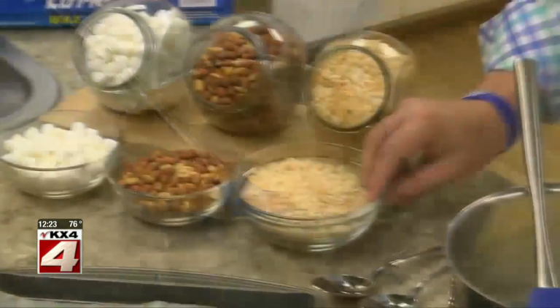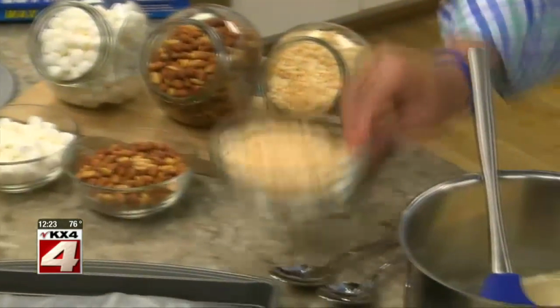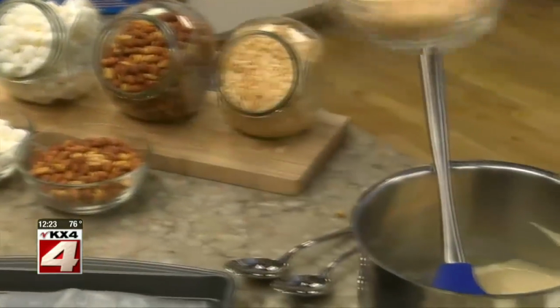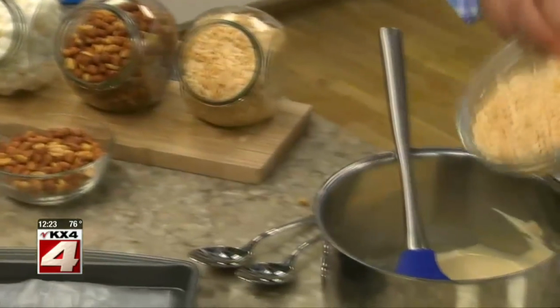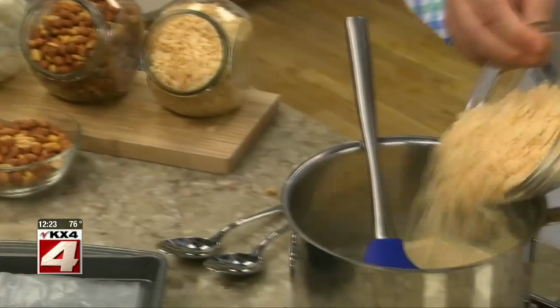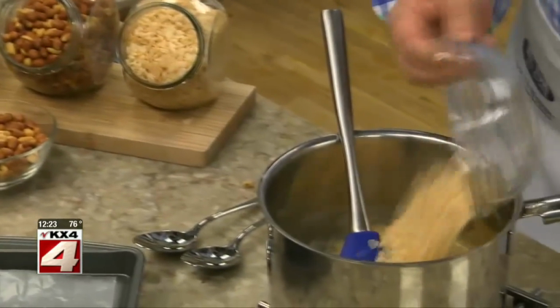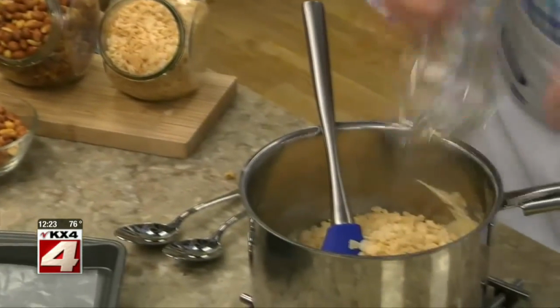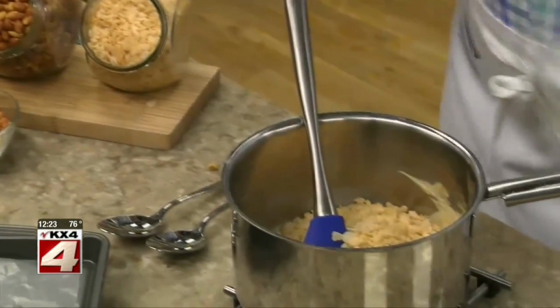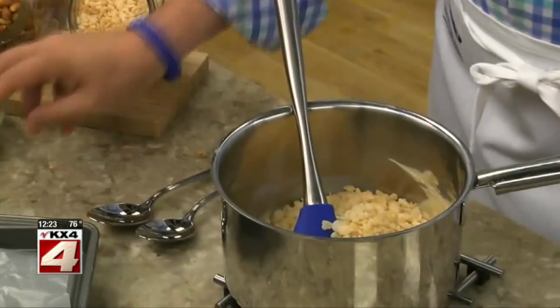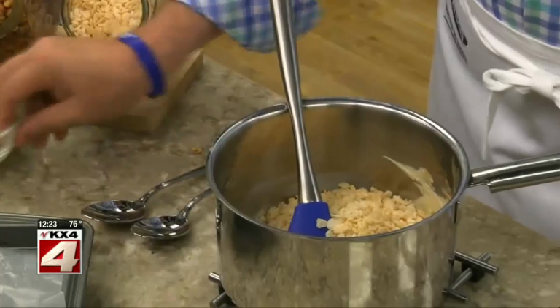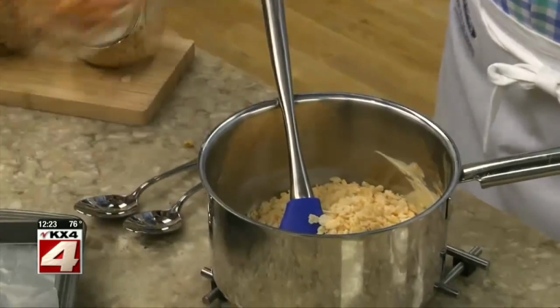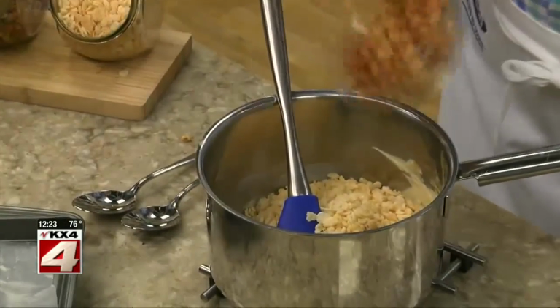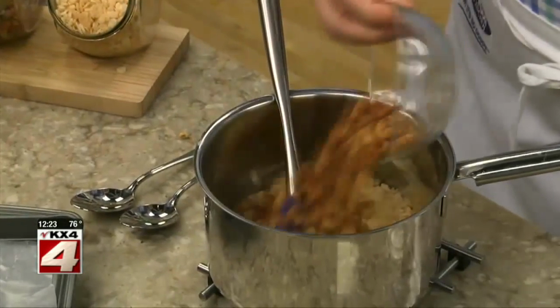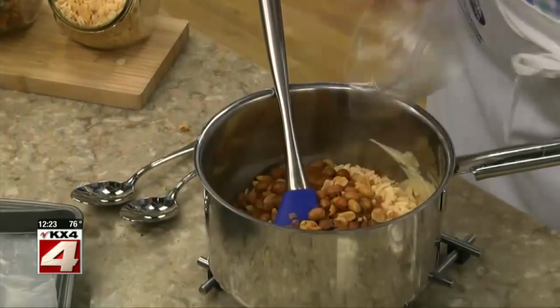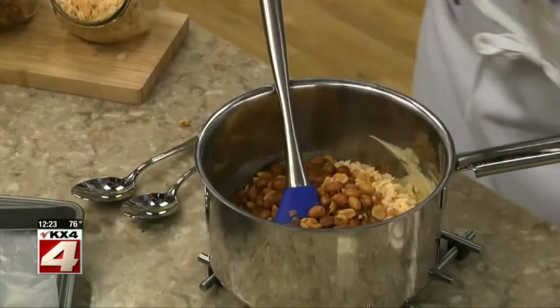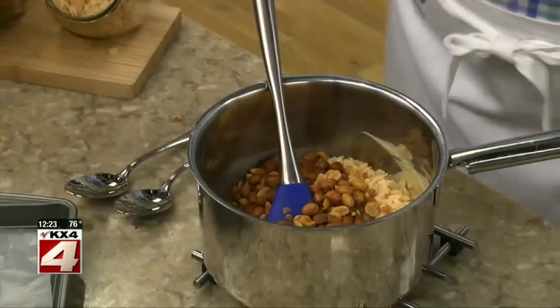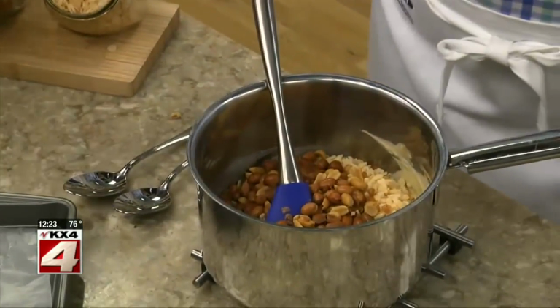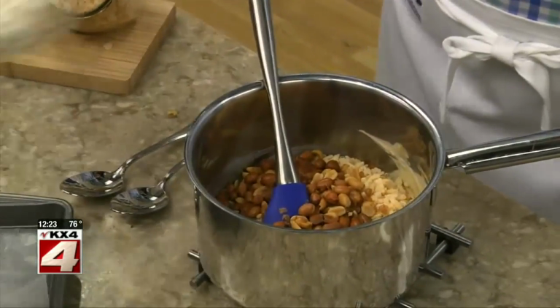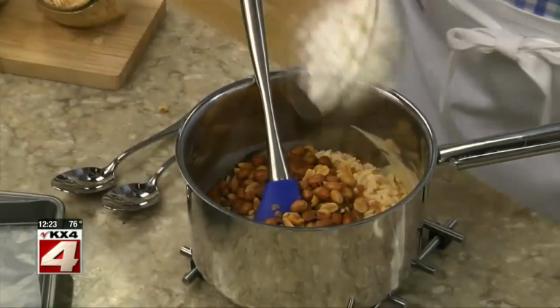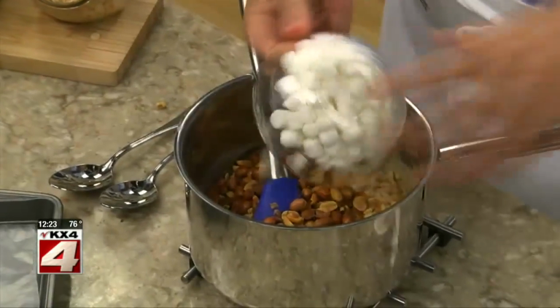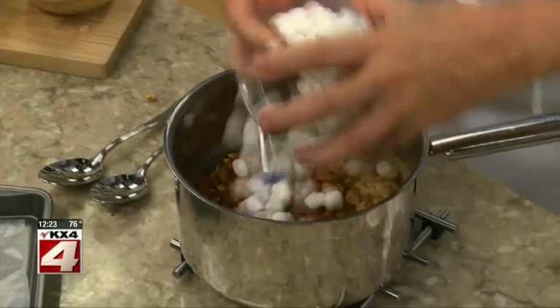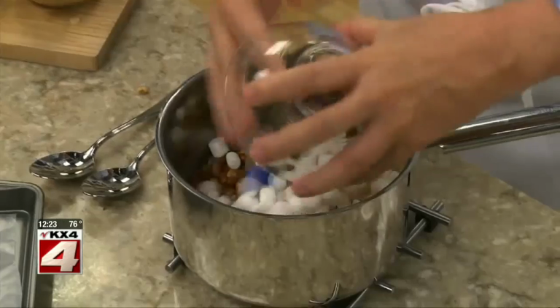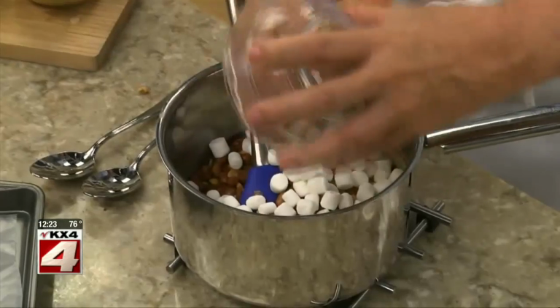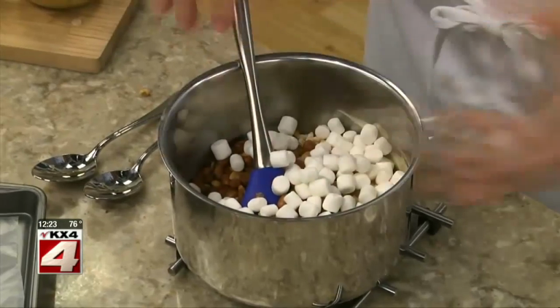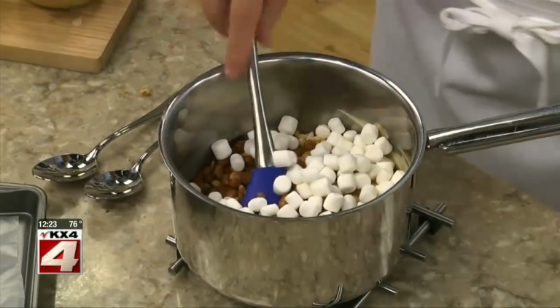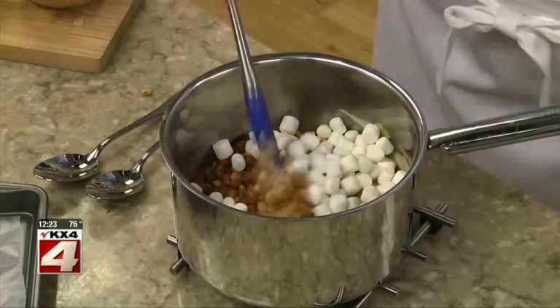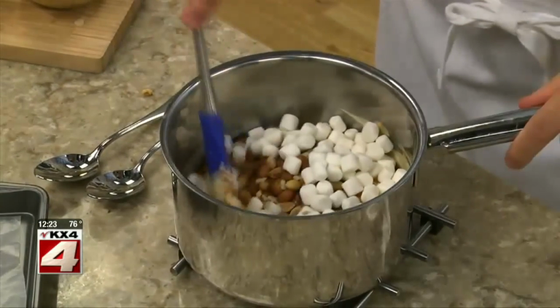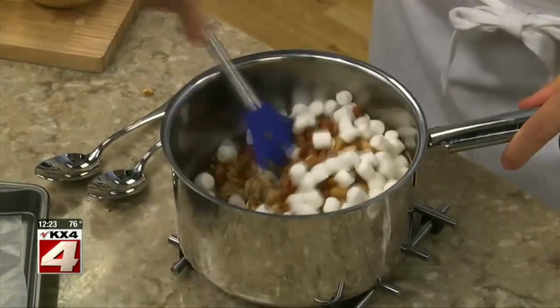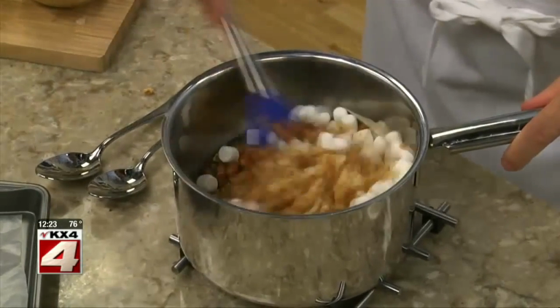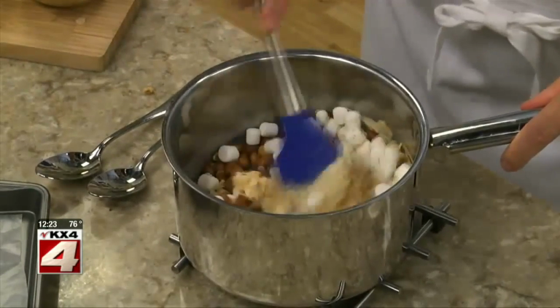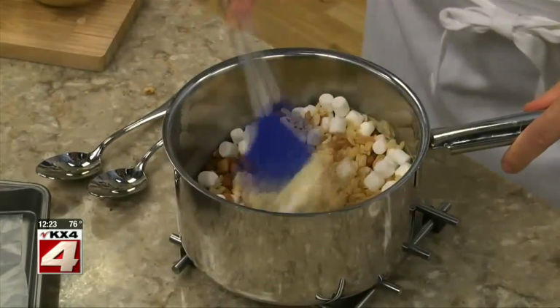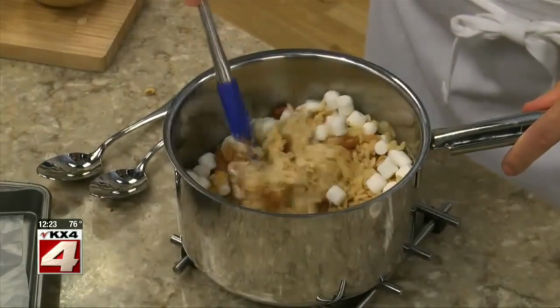After that, all we do is fold in some toasted rice cereal, lots of peanuts, and some mini marshmallows. We'll toss this until everything is evenly coated.